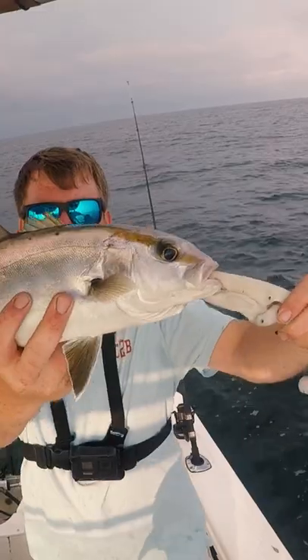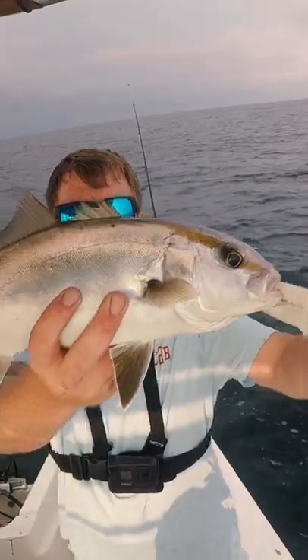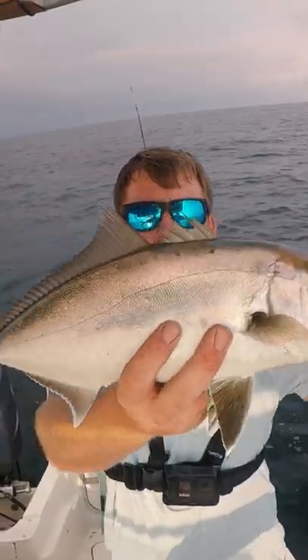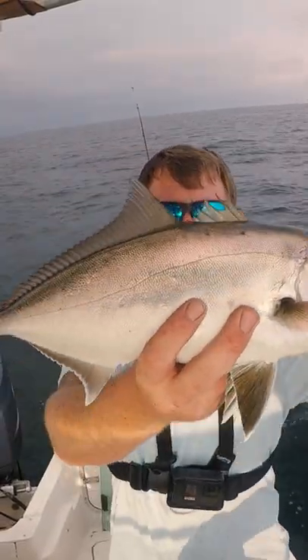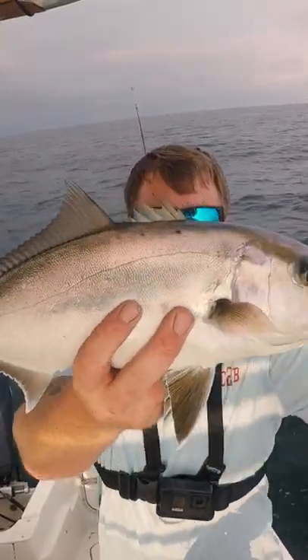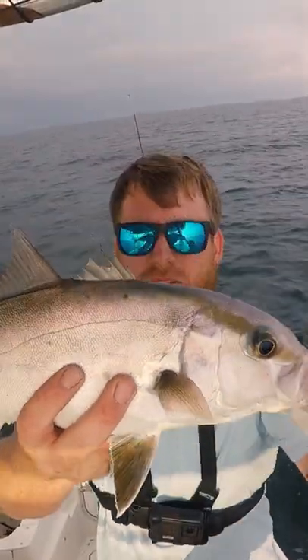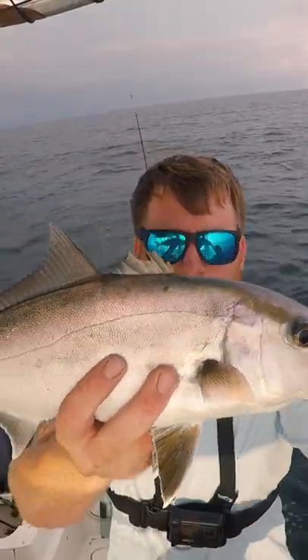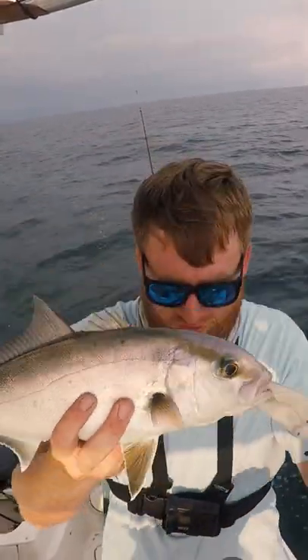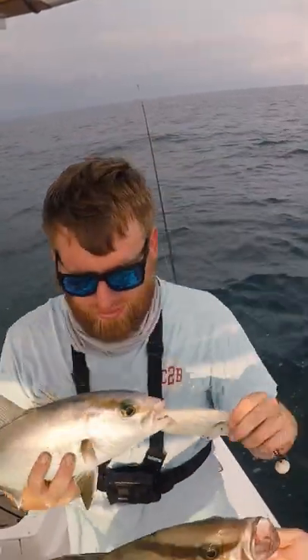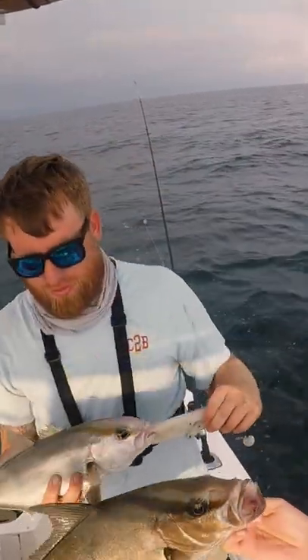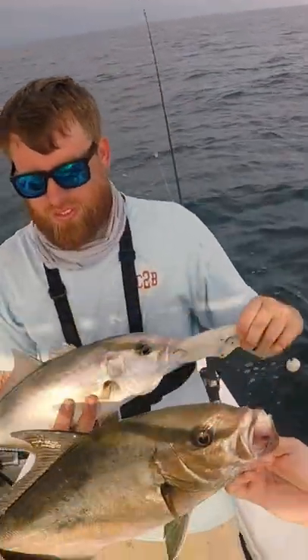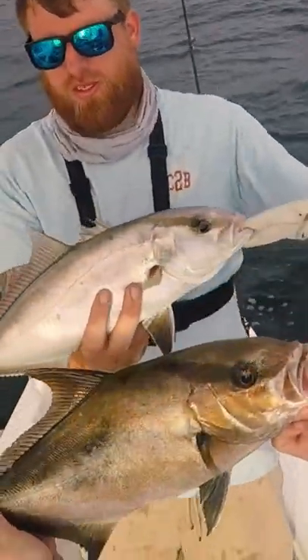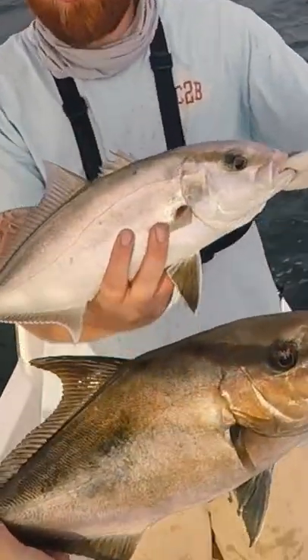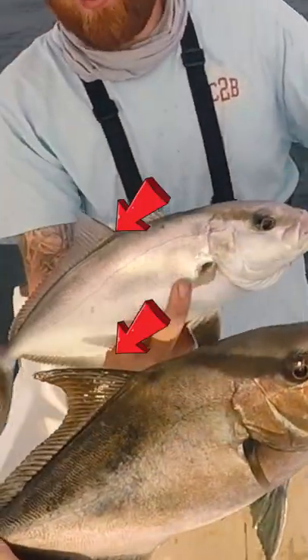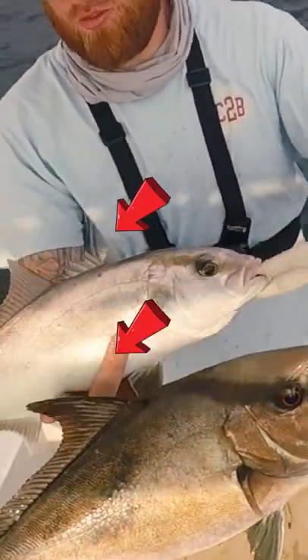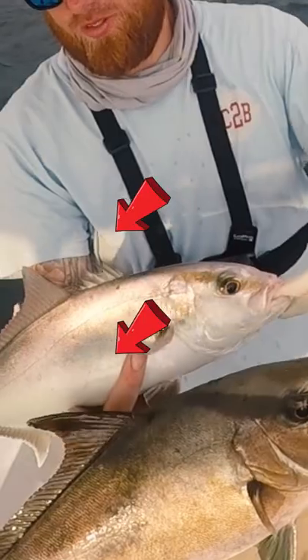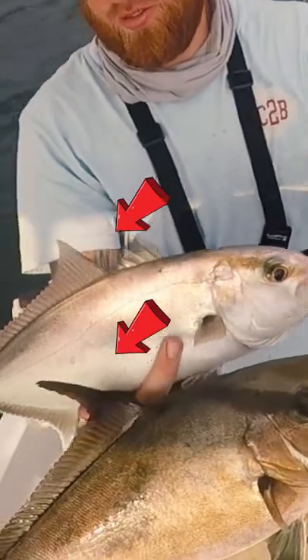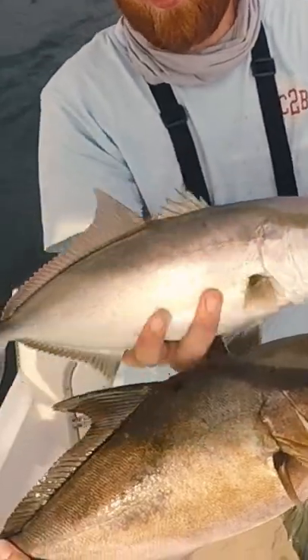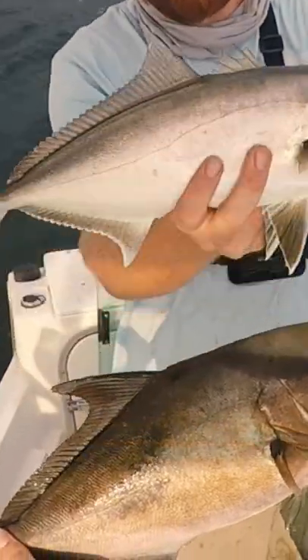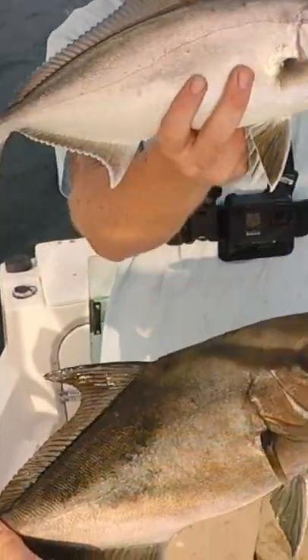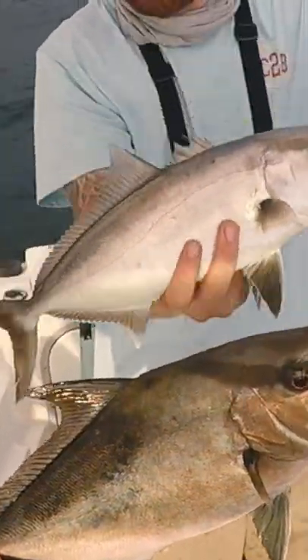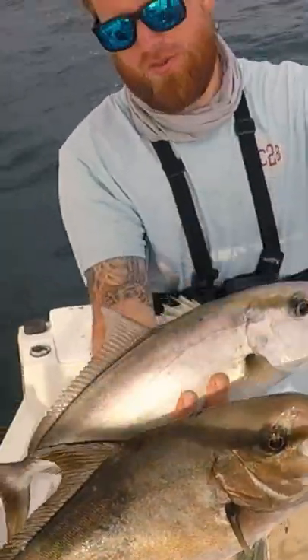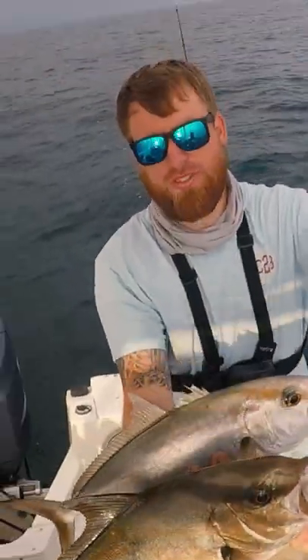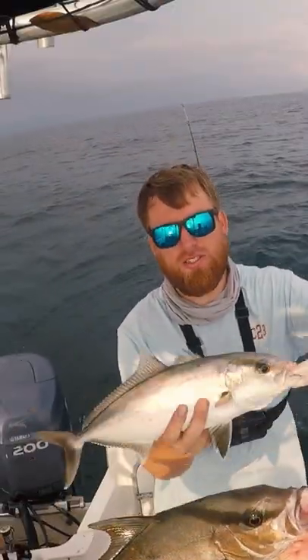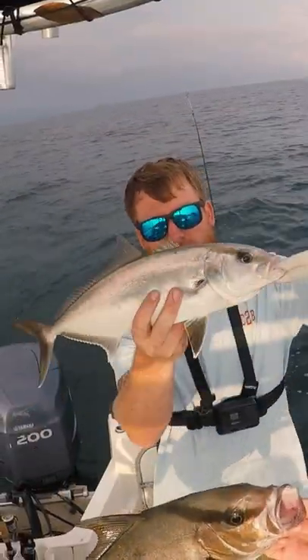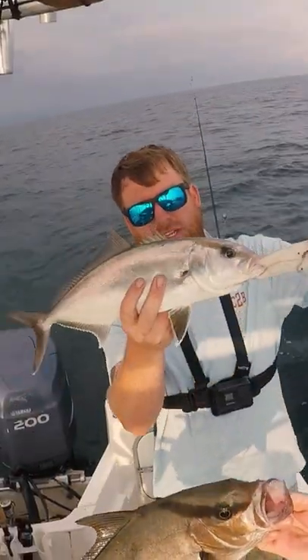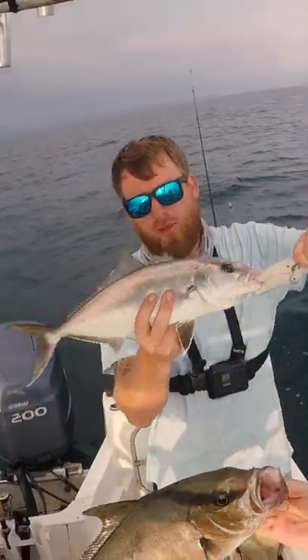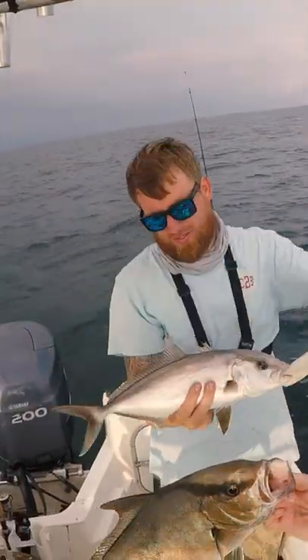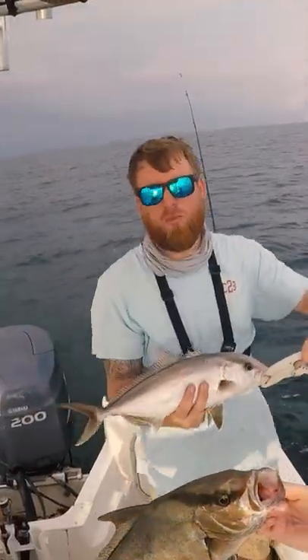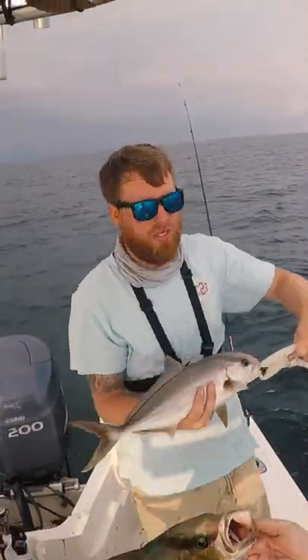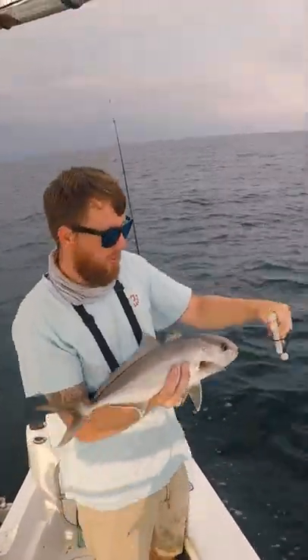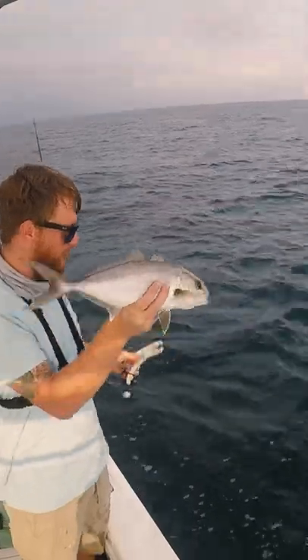This is a baby amberjack. You can see that back dorsal fin — this one doesn't have that, but they're about the same size. This one has got to go back. That's a maco jack; it's going in the cooler.